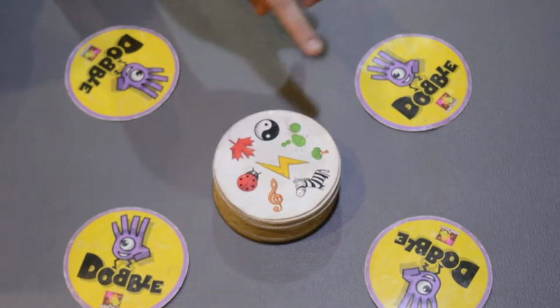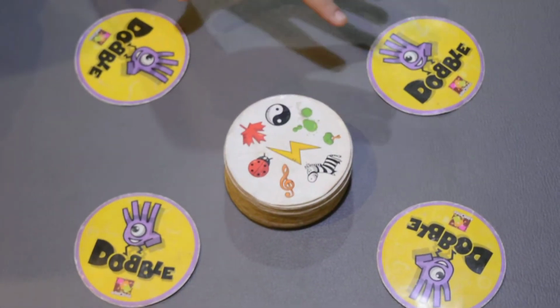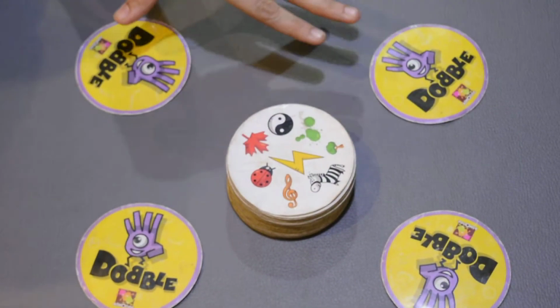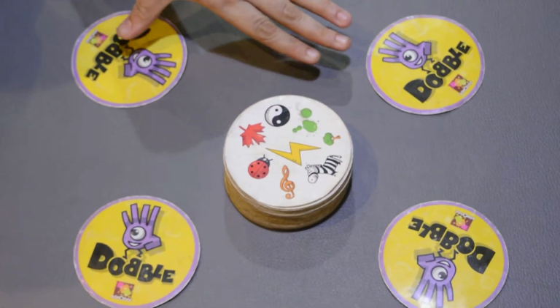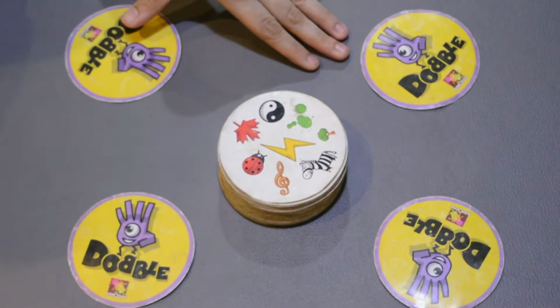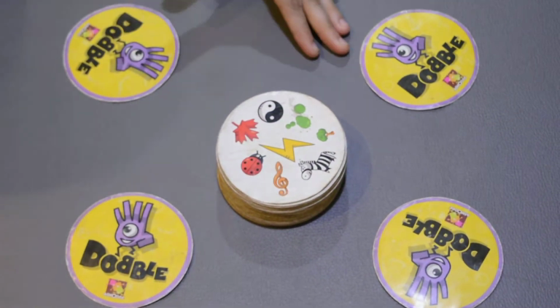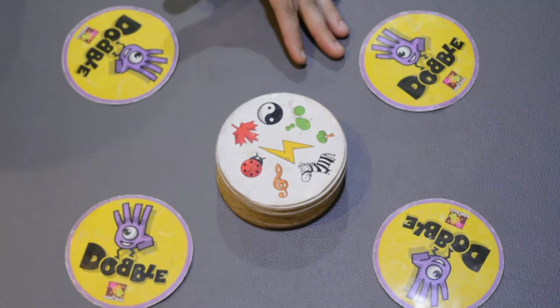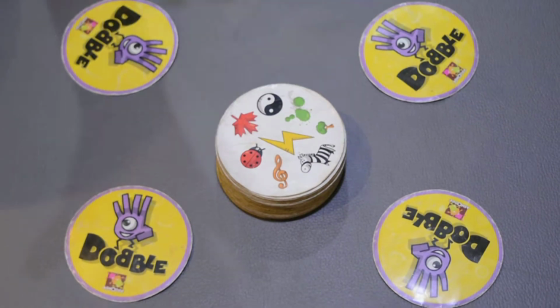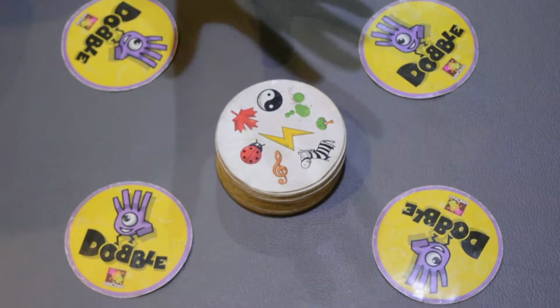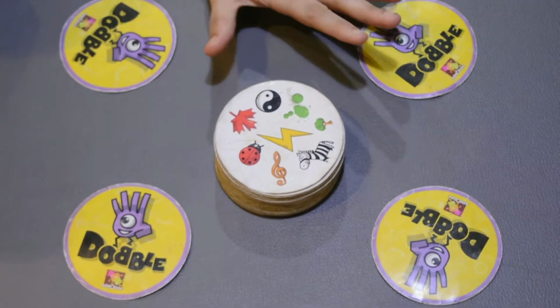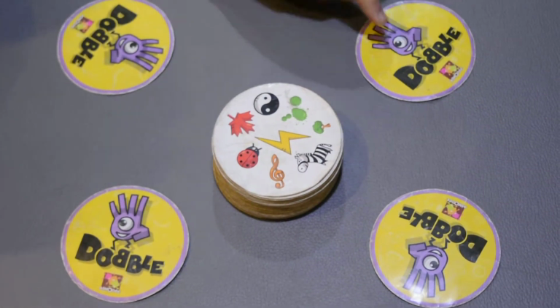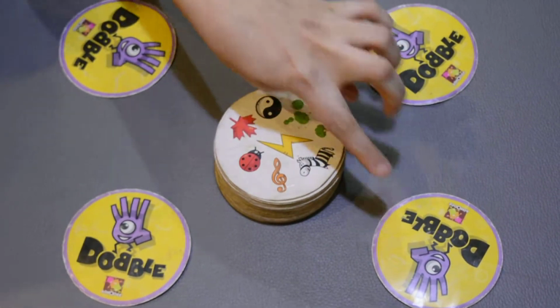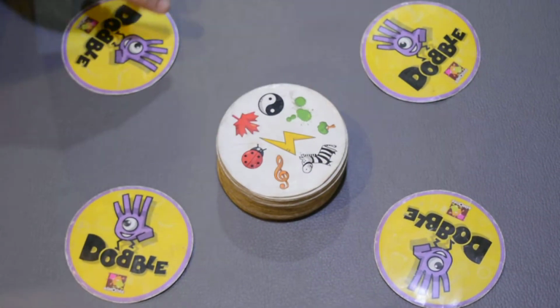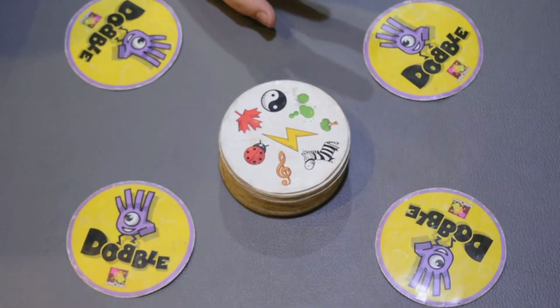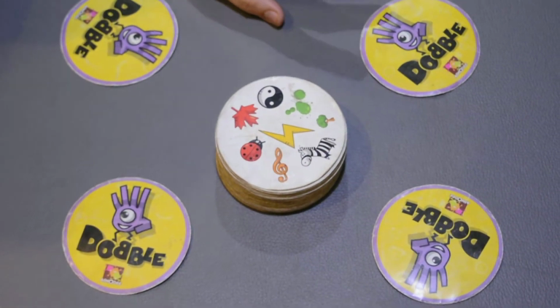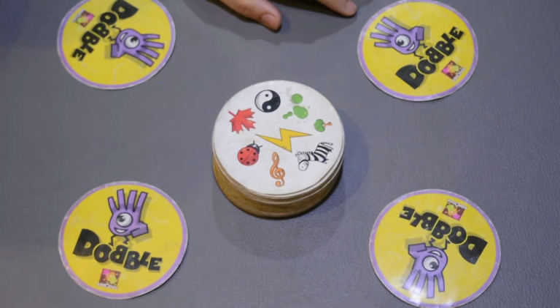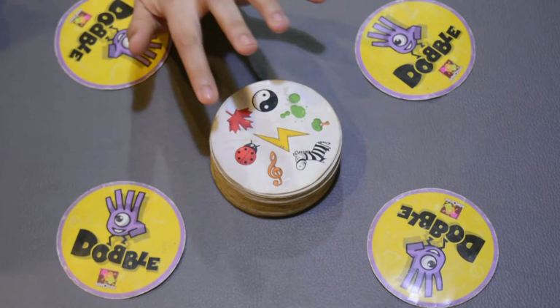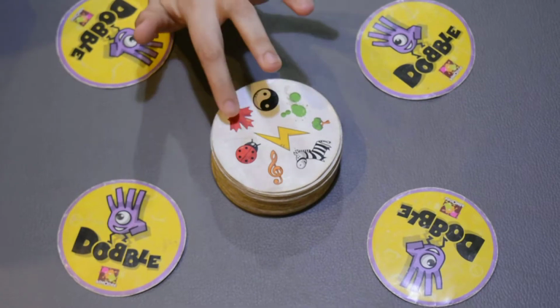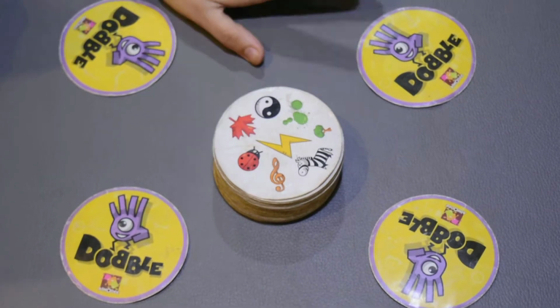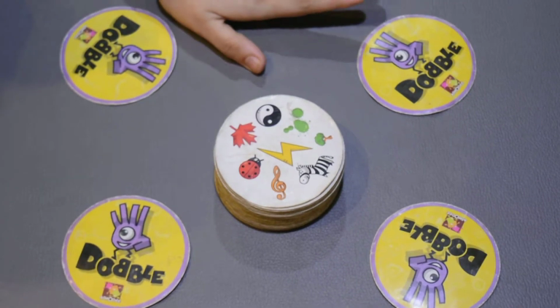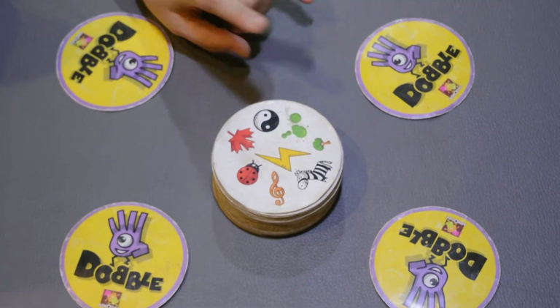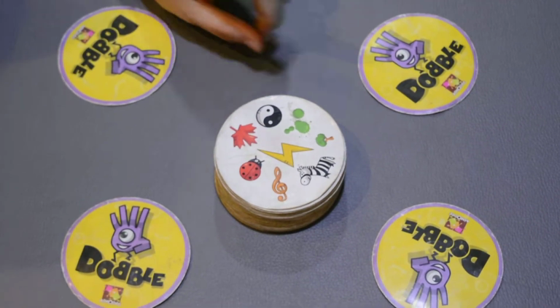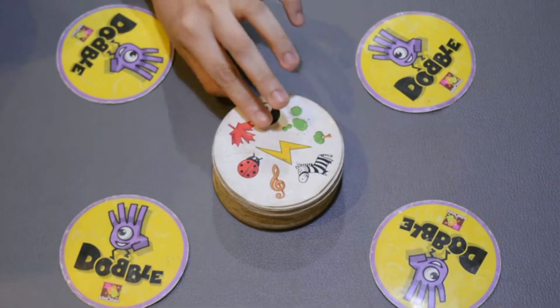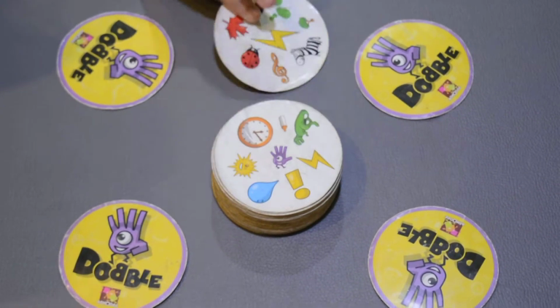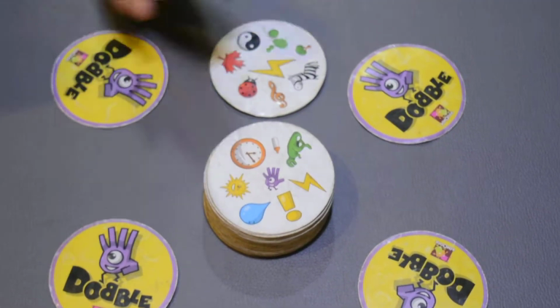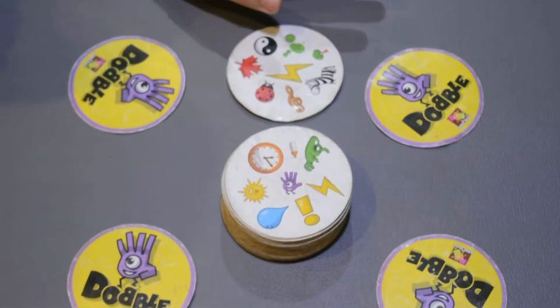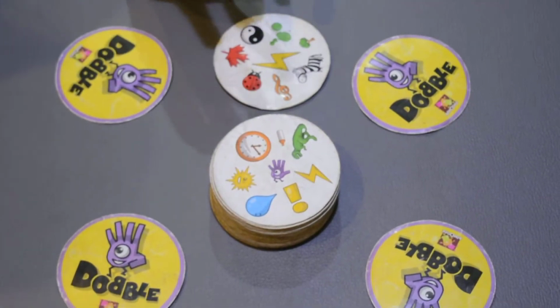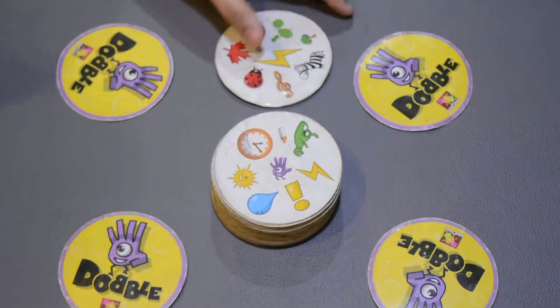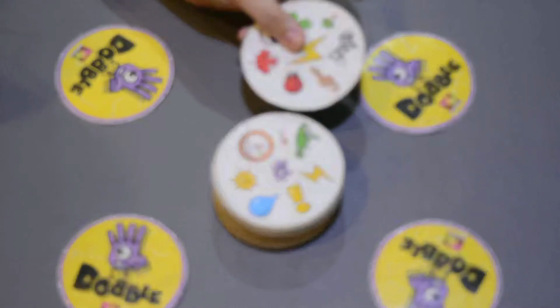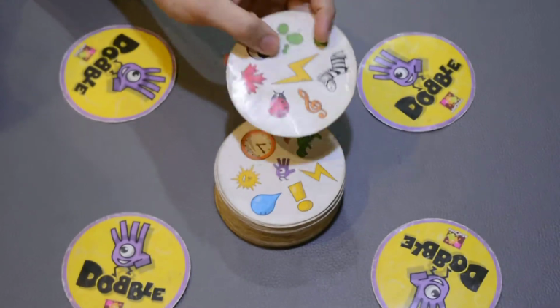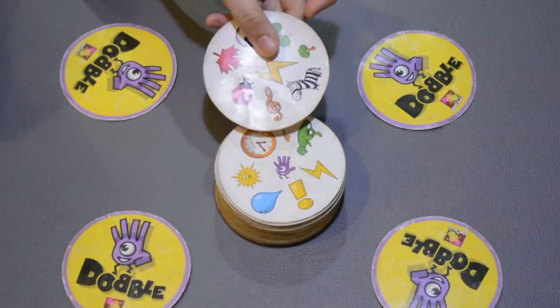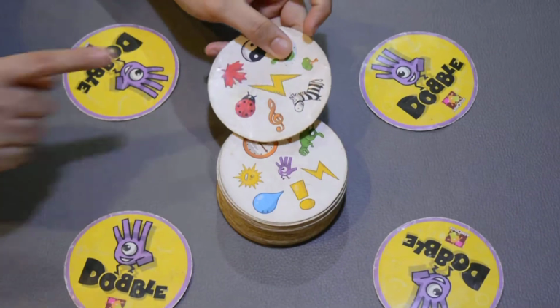The name of the game is Dobble and we are going to learn a version called Towering Inferno. We distribute one card for each player and there are 8 symbols on each and every card. There is at least one symbol matching in each and every card. For example, in this card it is the lightning bolt.